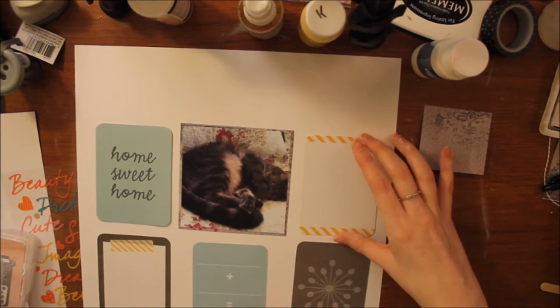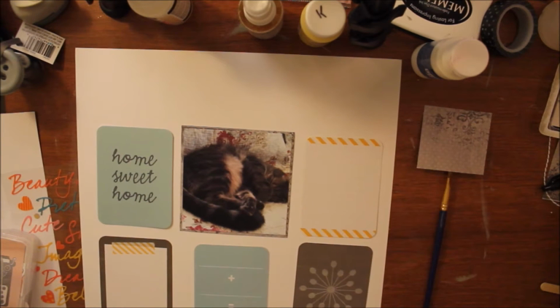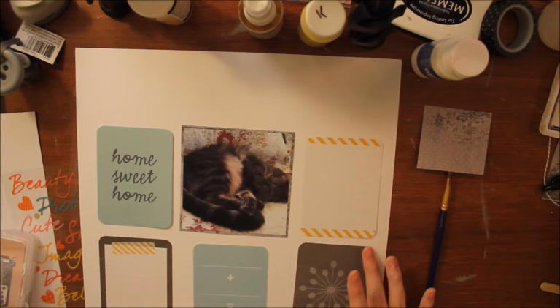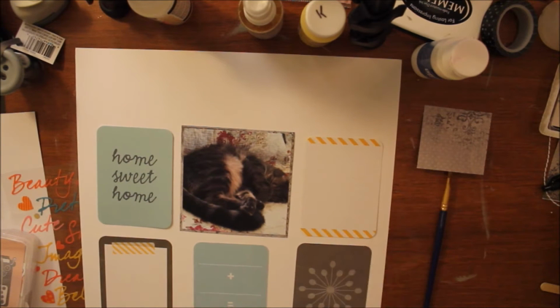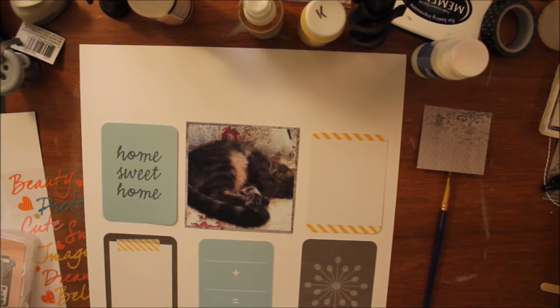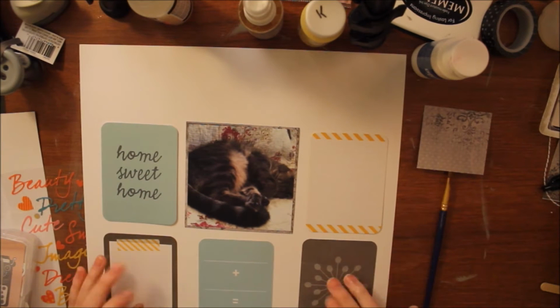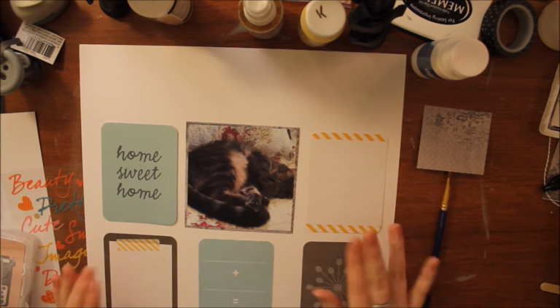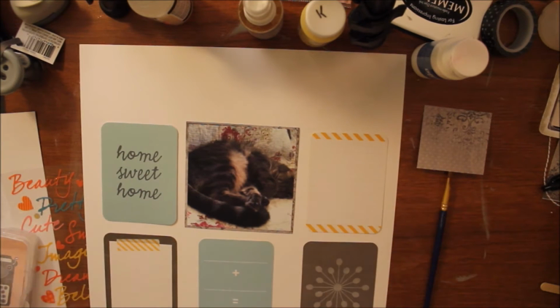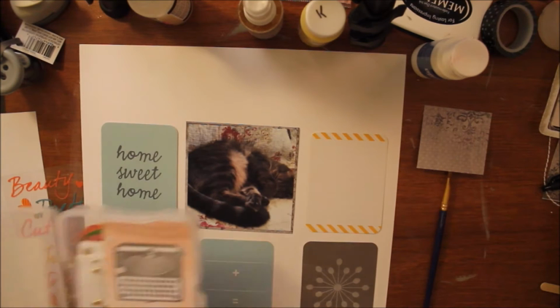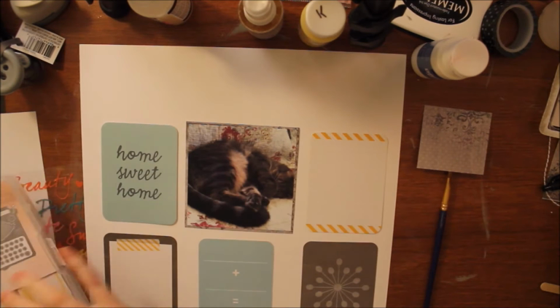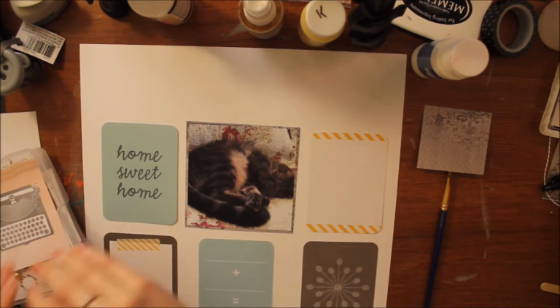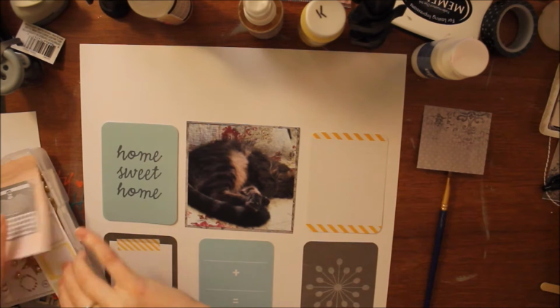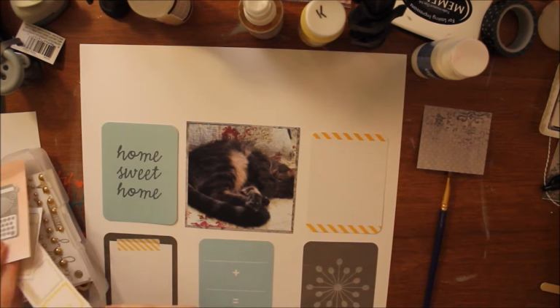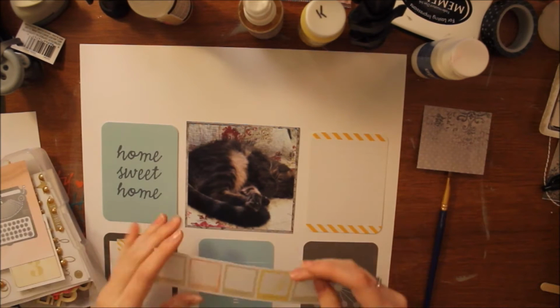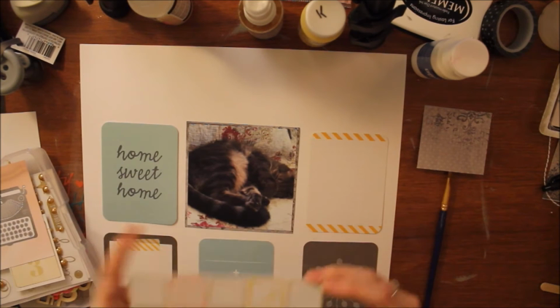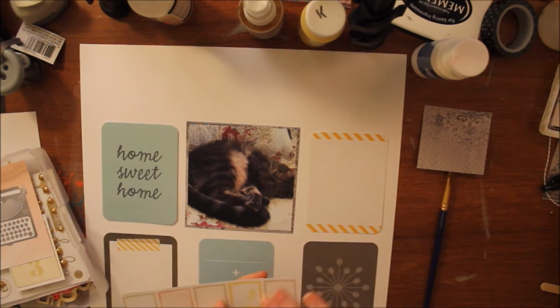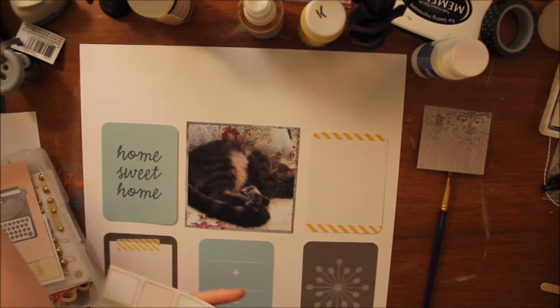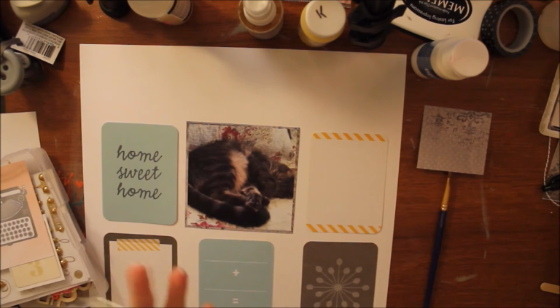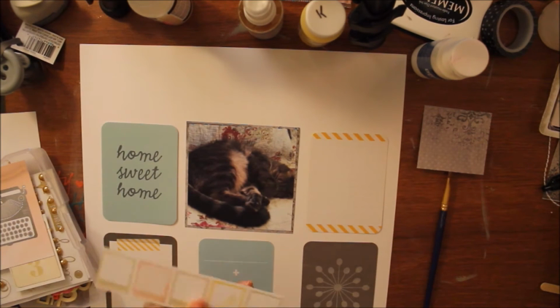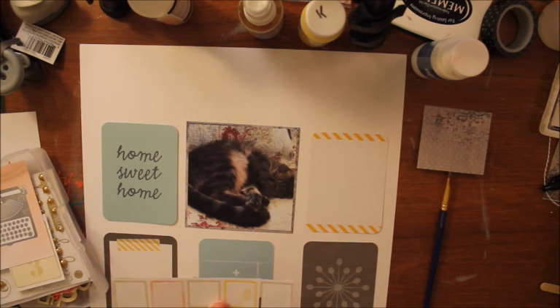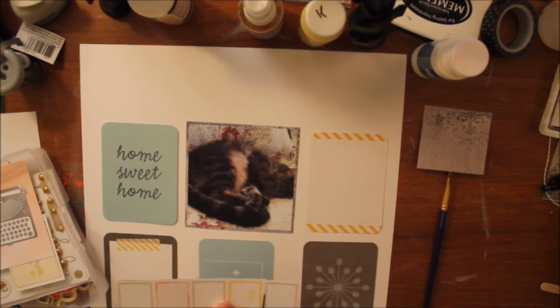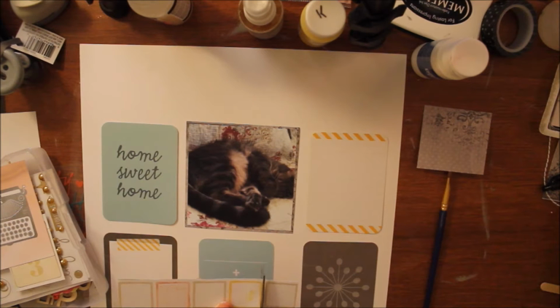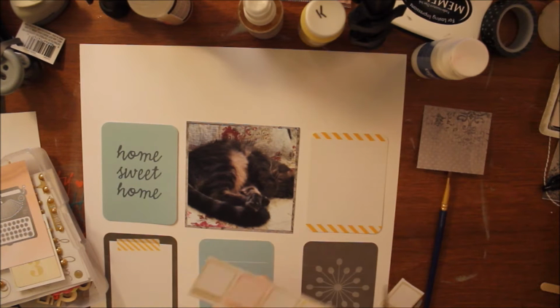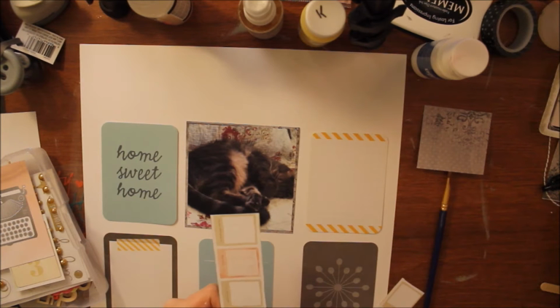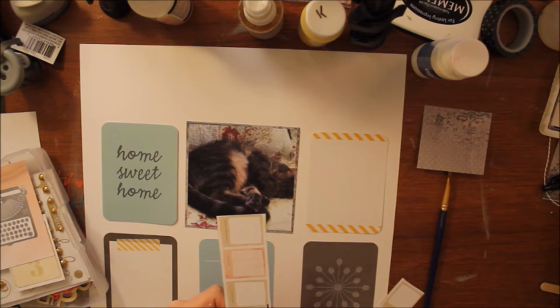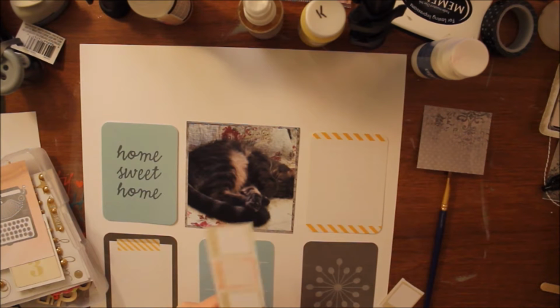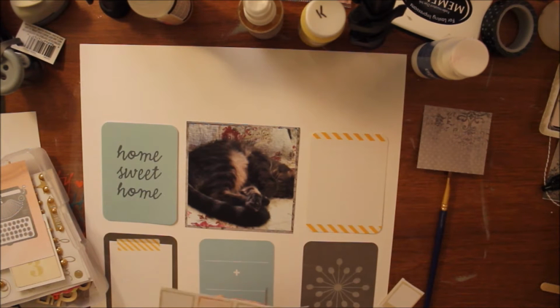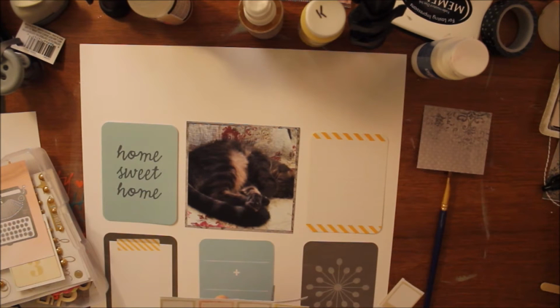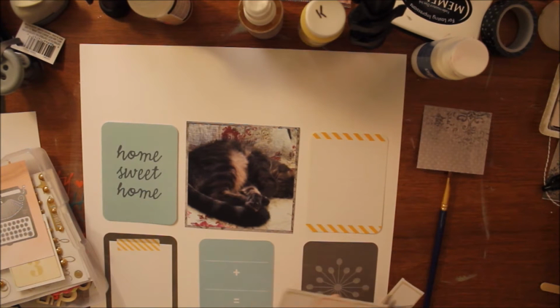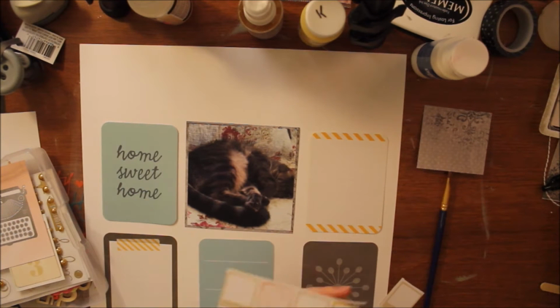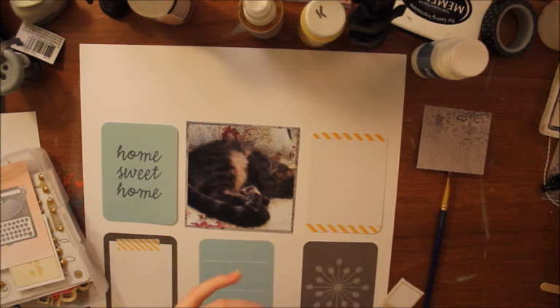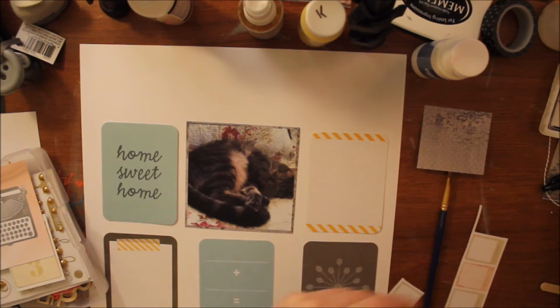So this is going to be the layout of all the cards when I'm completely done — they all stay in this position. Now I'm looking for little embellishments to add, little tidbits for just accents.